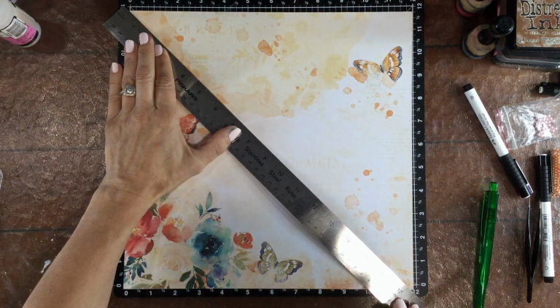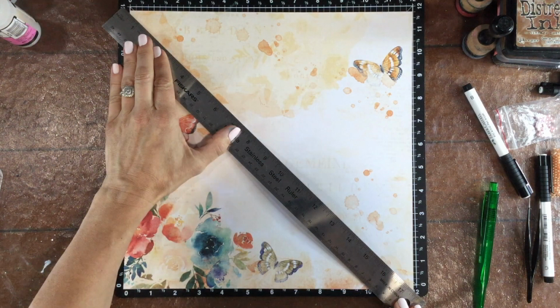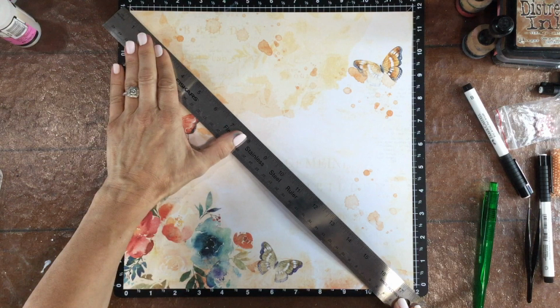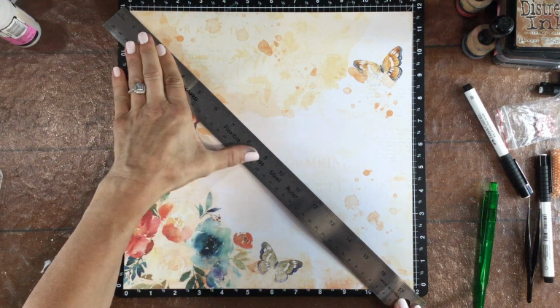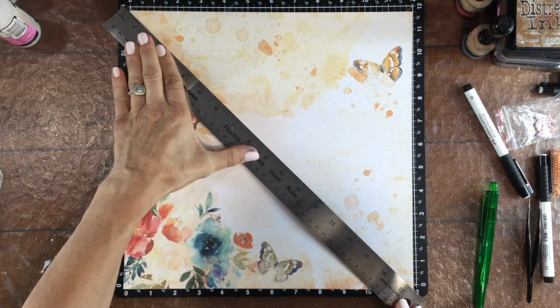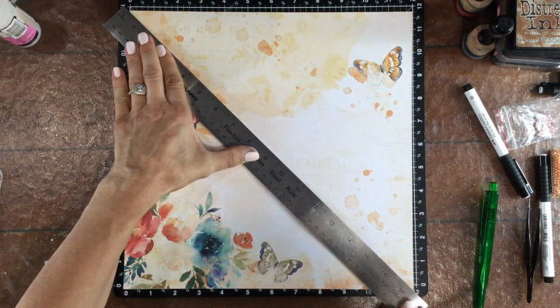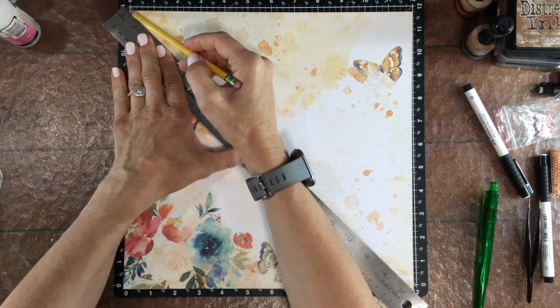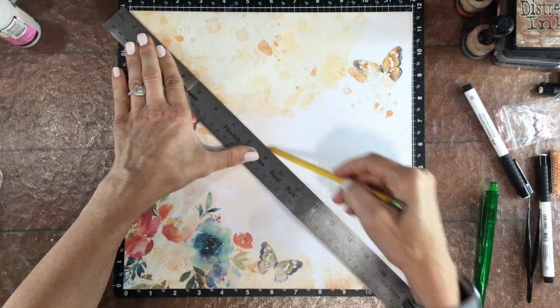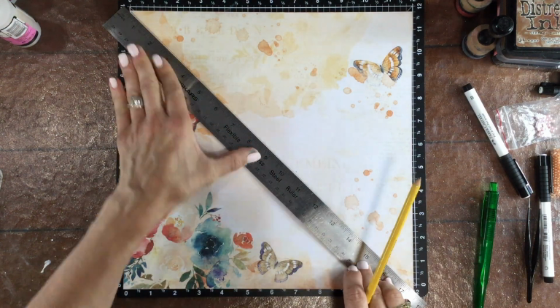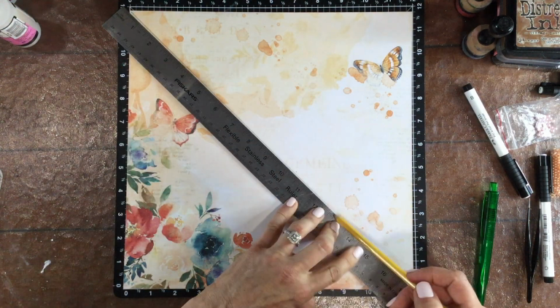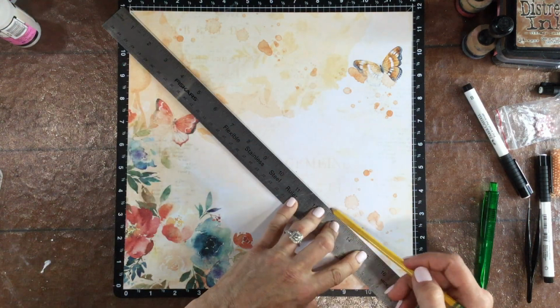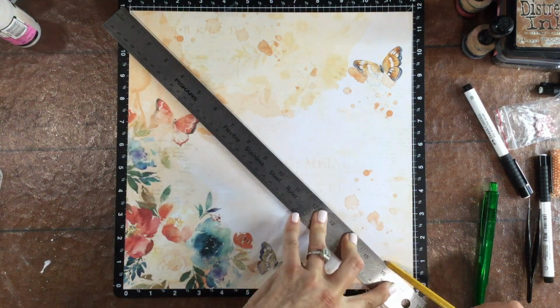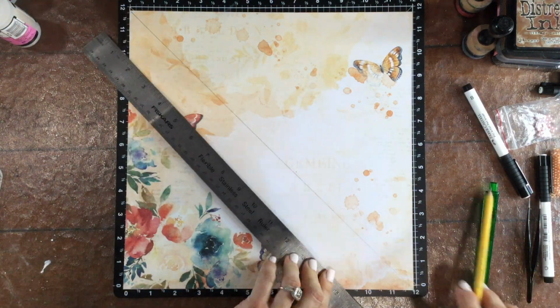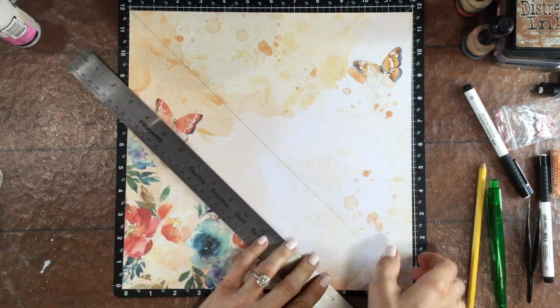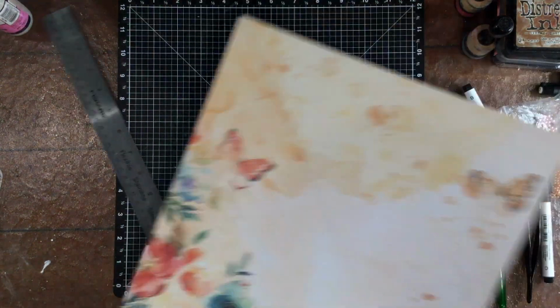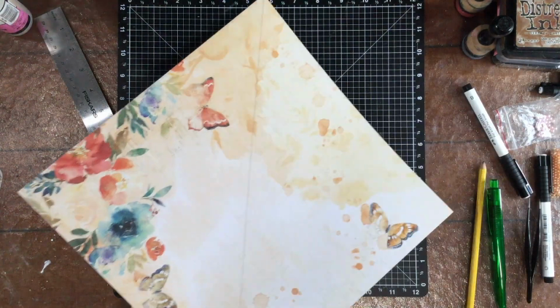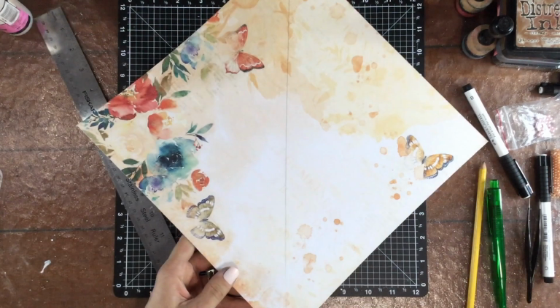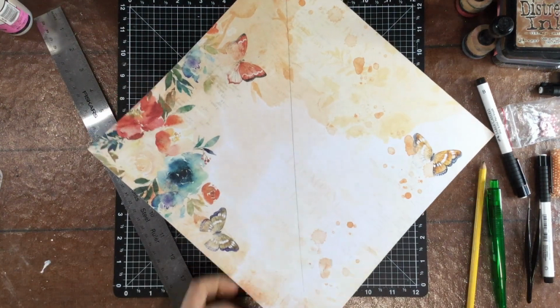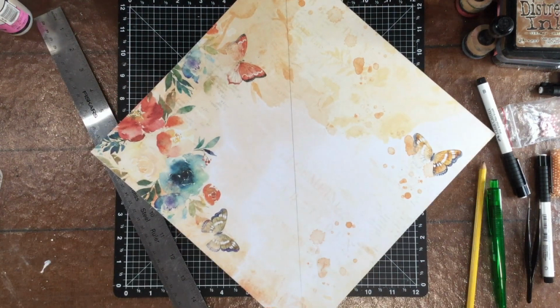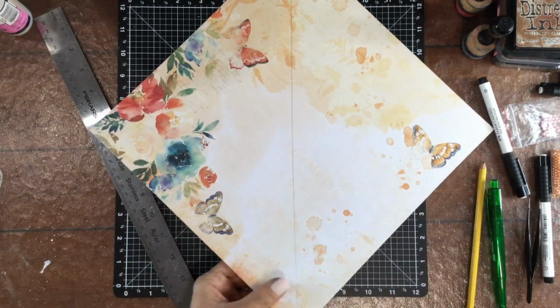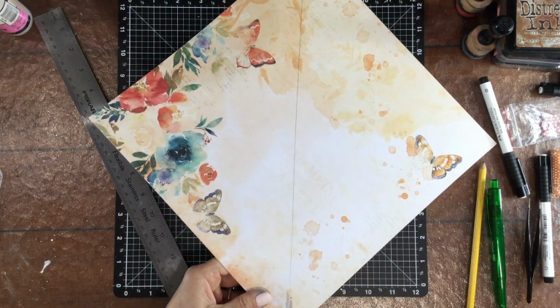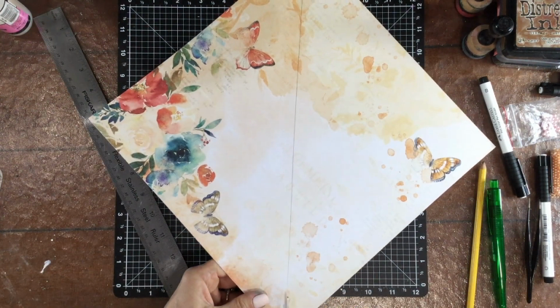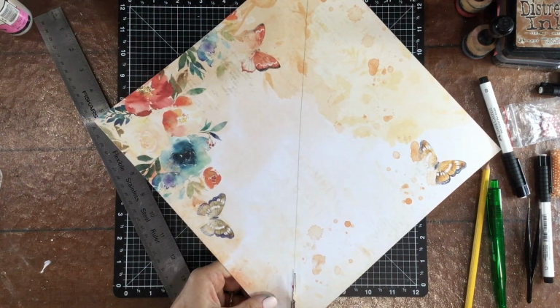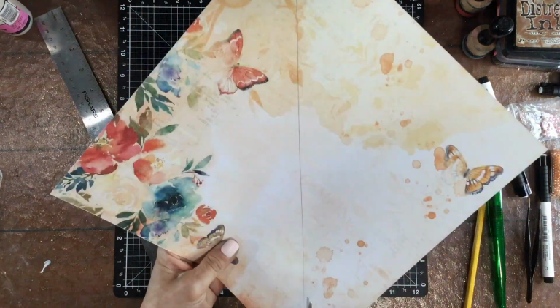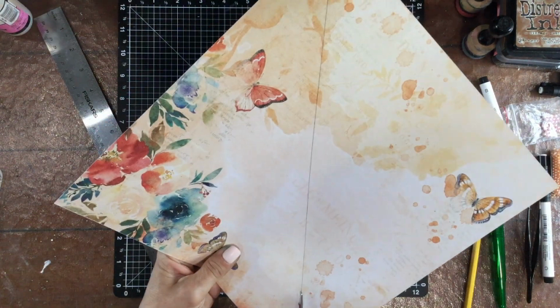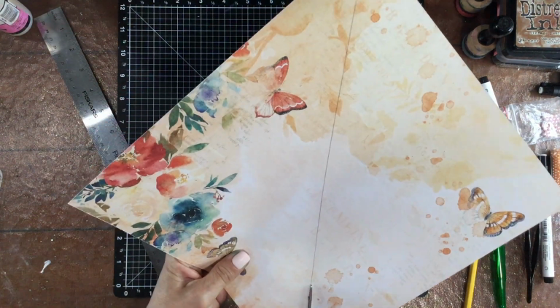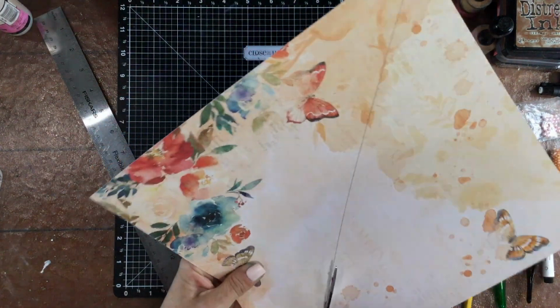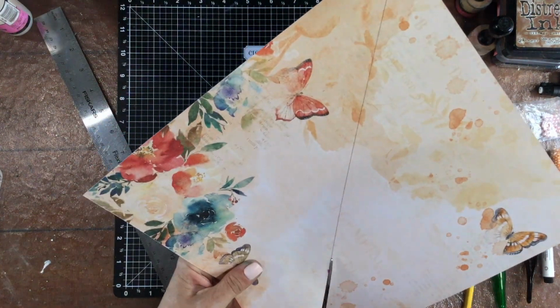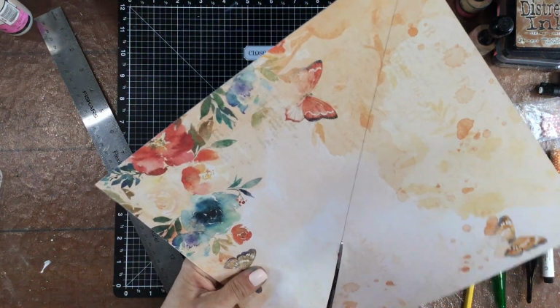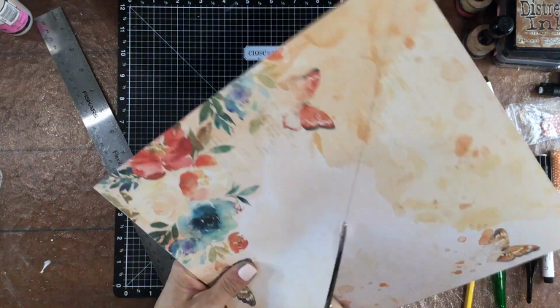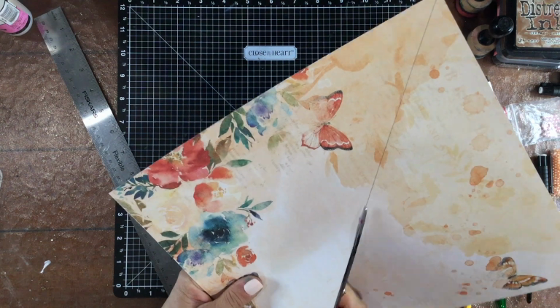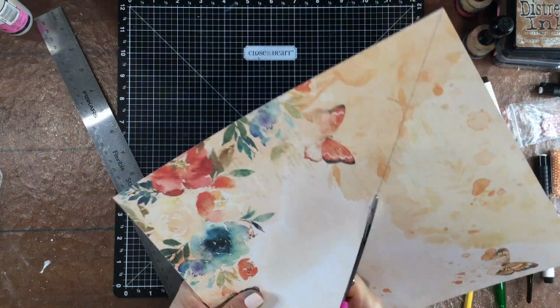Hi everybody, this is Laura, City Scrapper. Thank you so much for joining me on my channel. Today I have a layout that I made using the October My Creative Scrapbook Limited Edition kit.